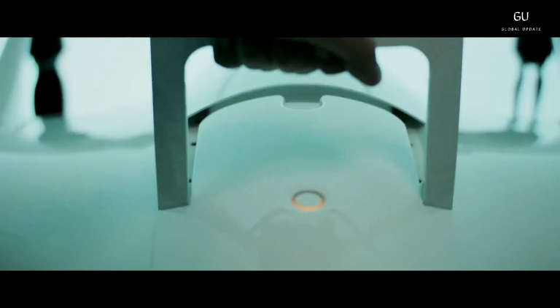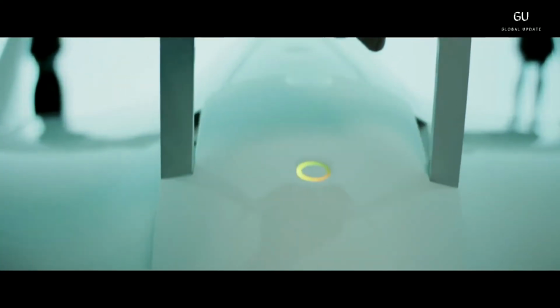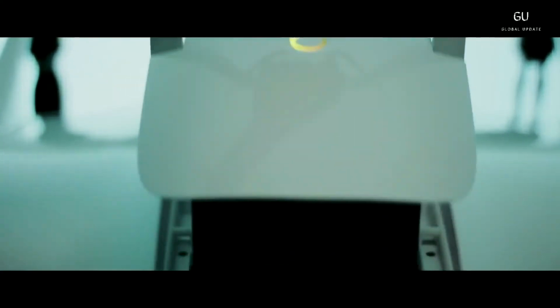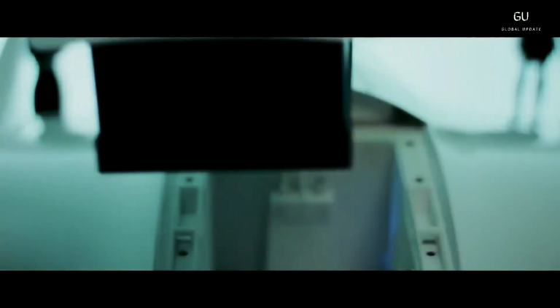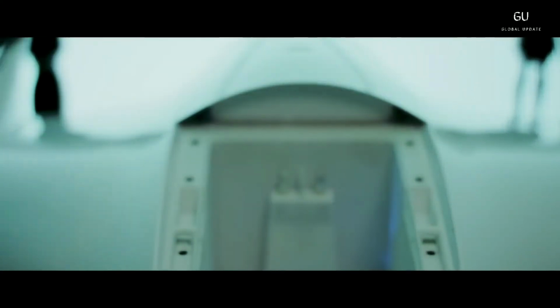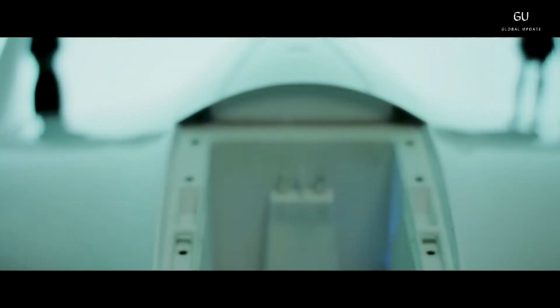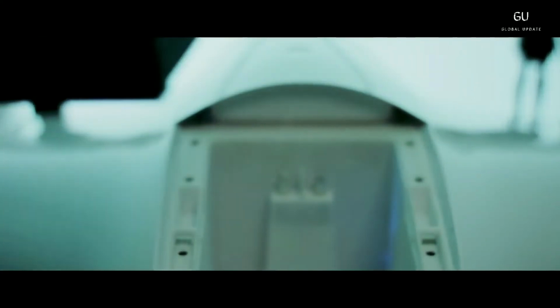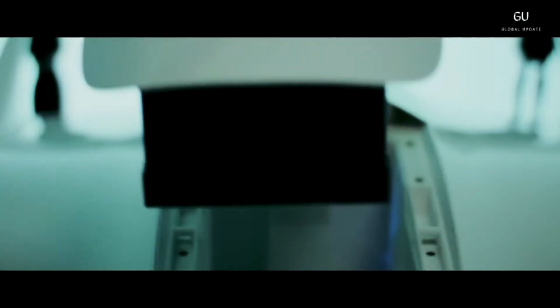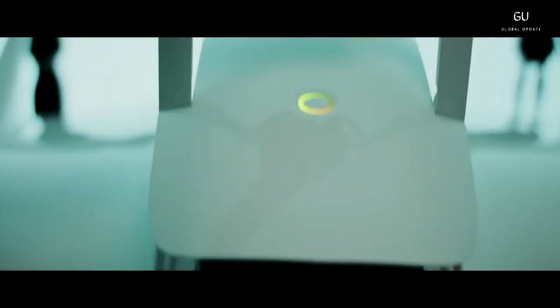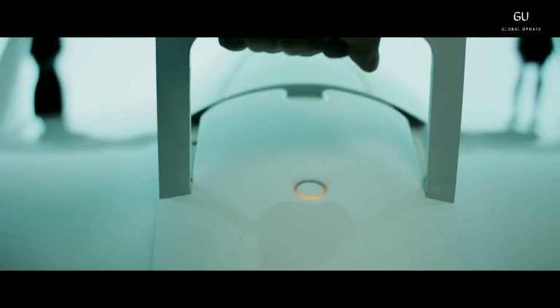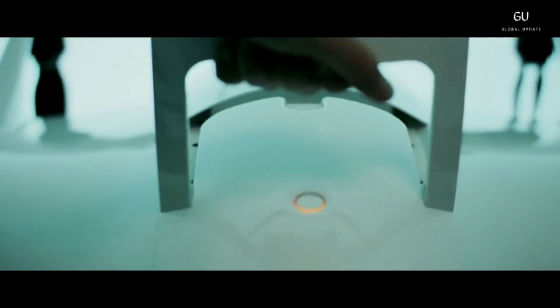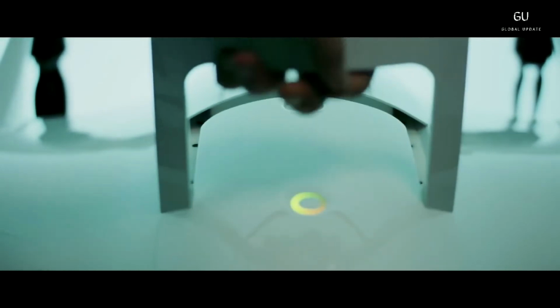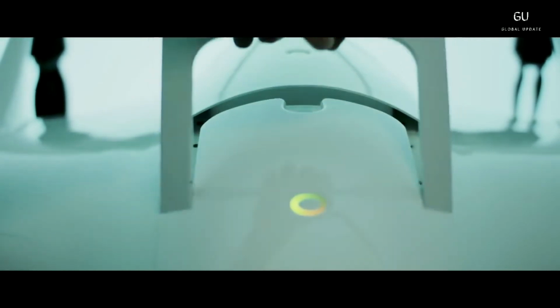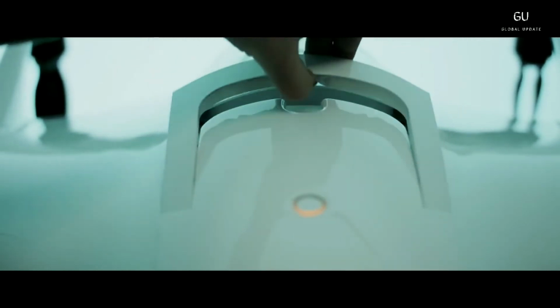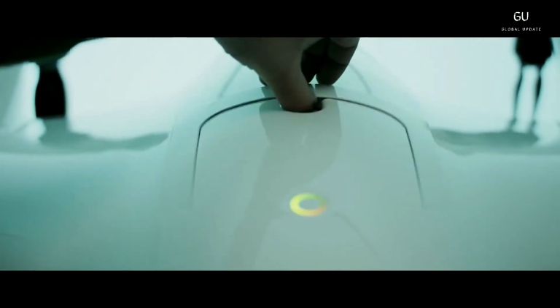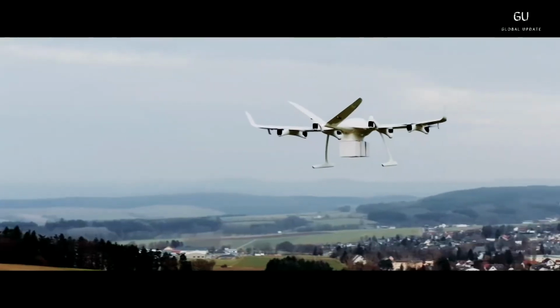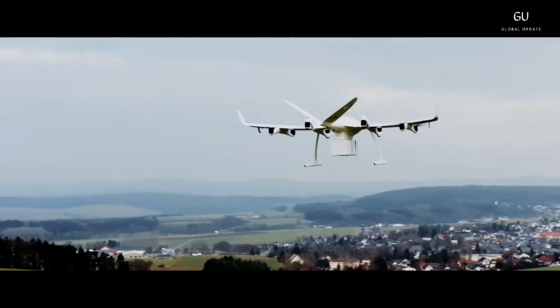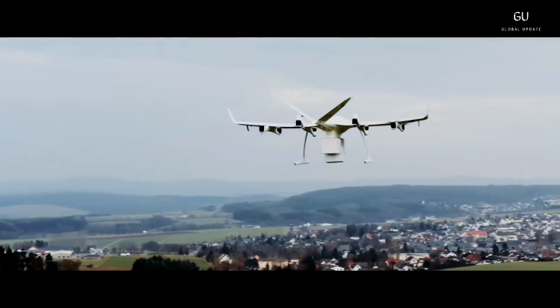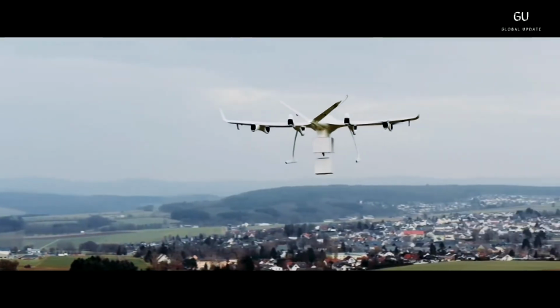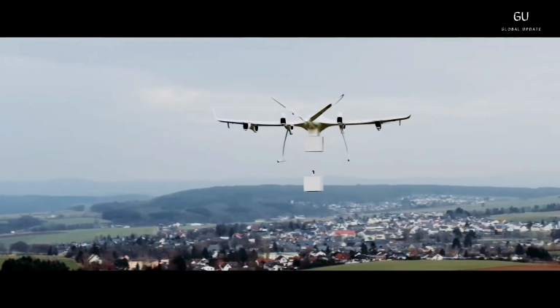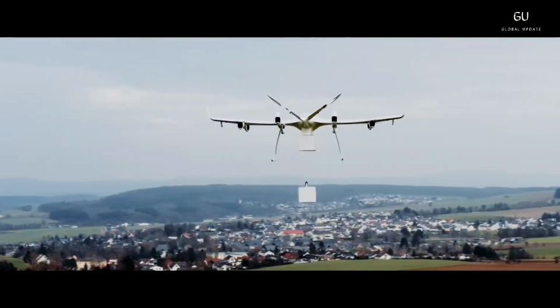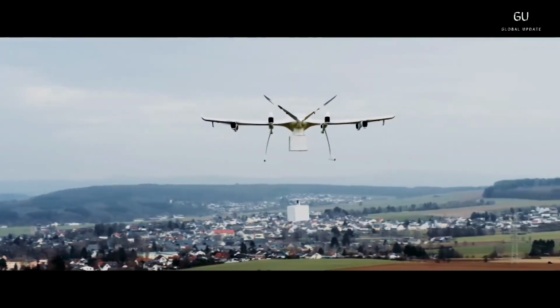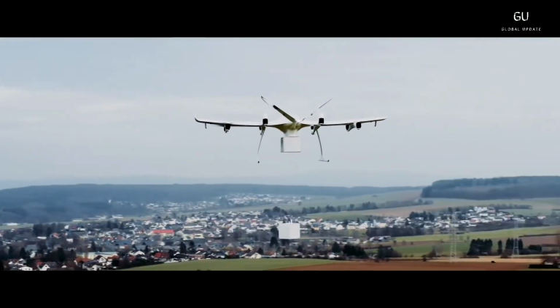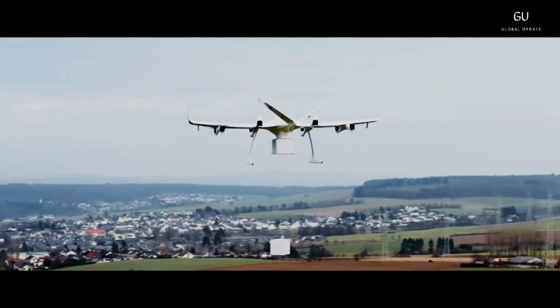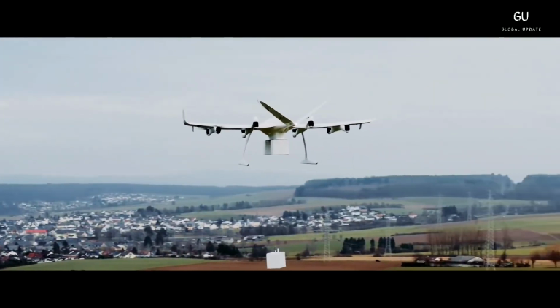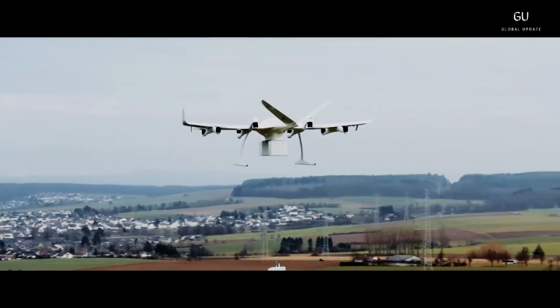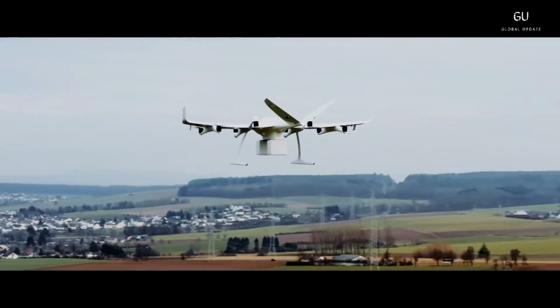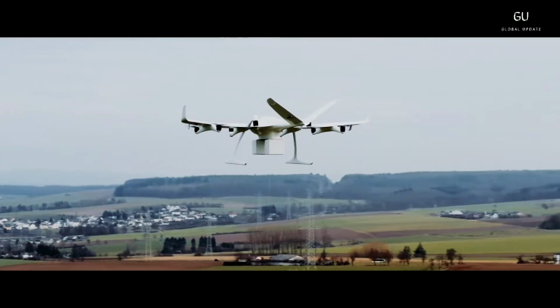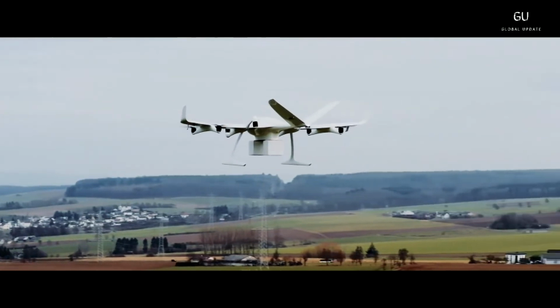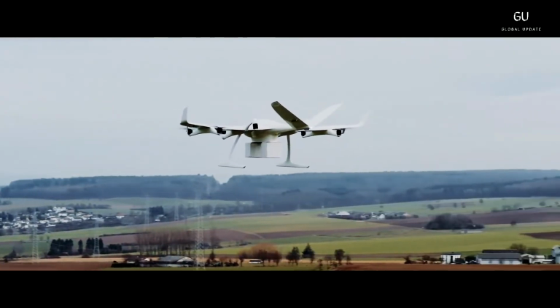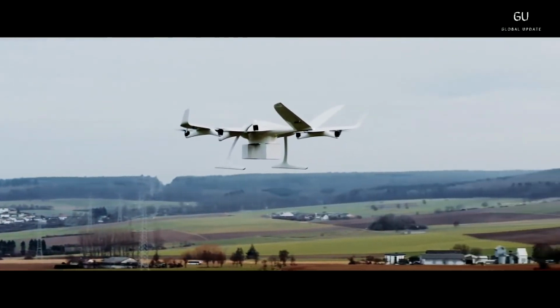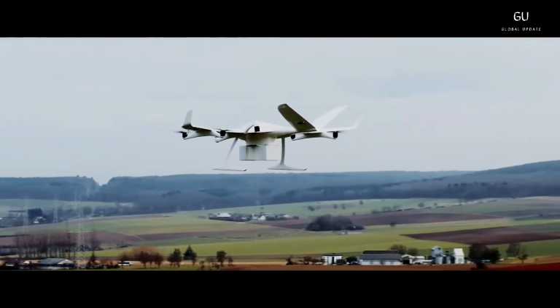They're designed for fully autonomous operation, or alternatively an operator can use Wingcopter's control station software to monitor or pilot up to 10 drones at once.